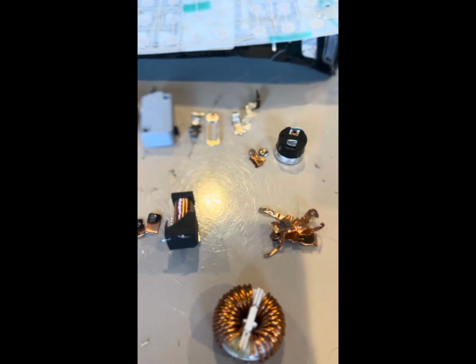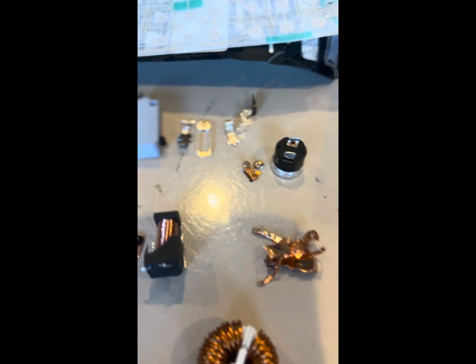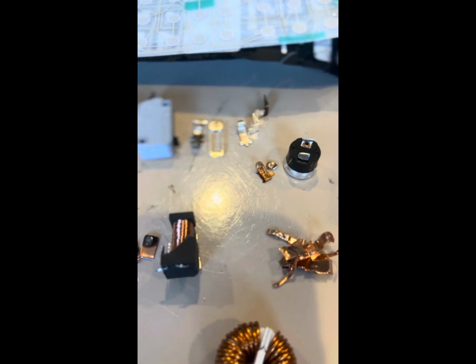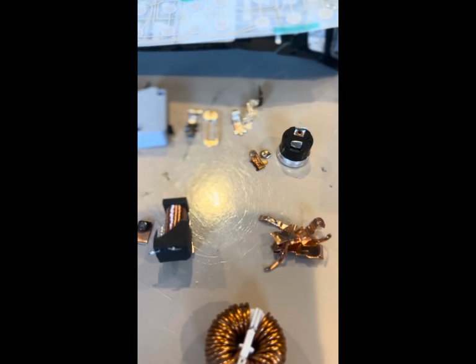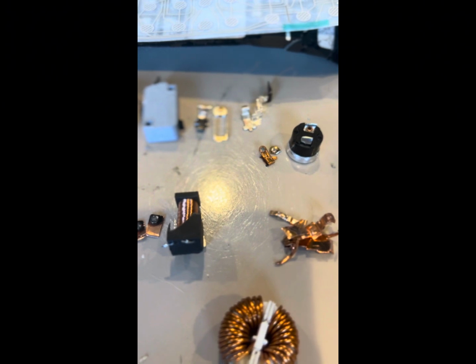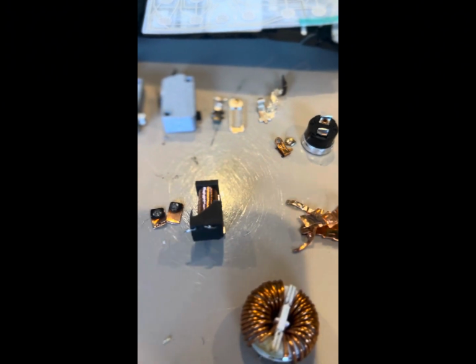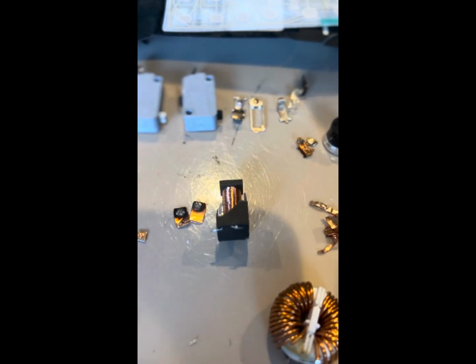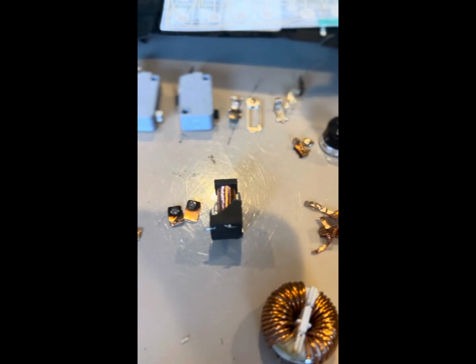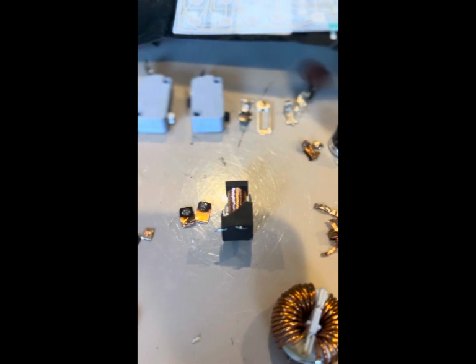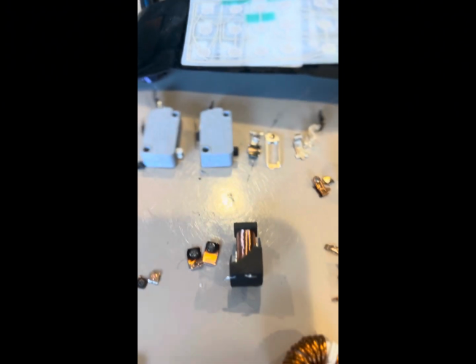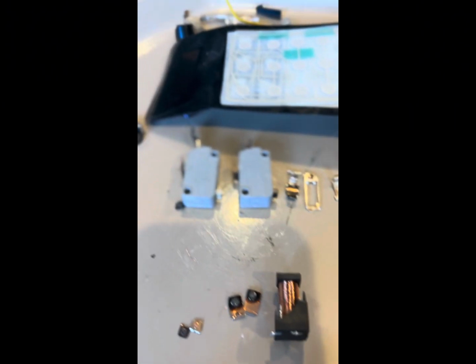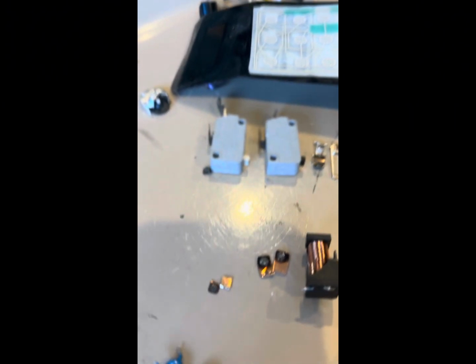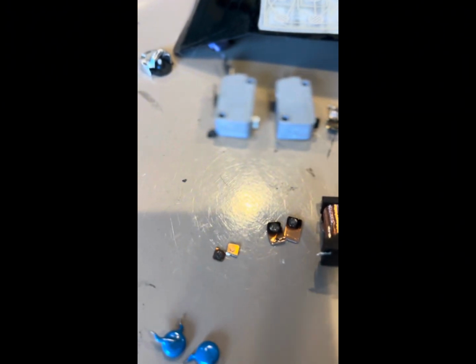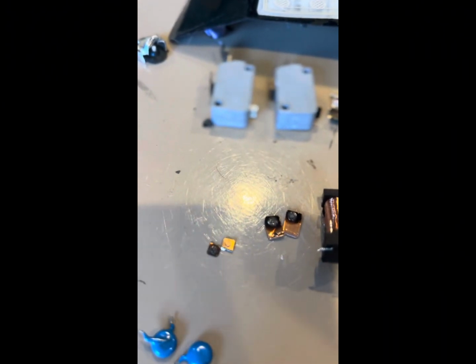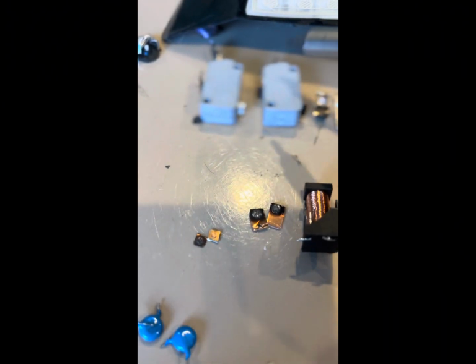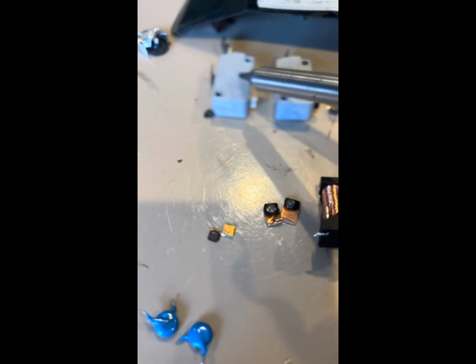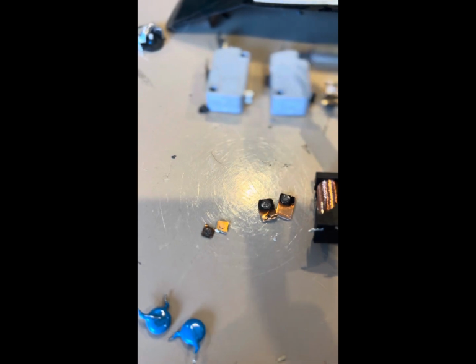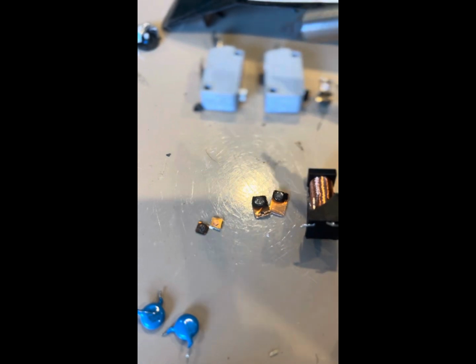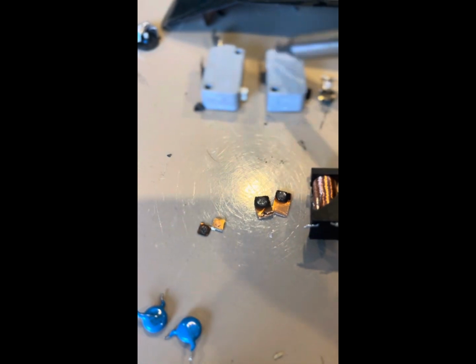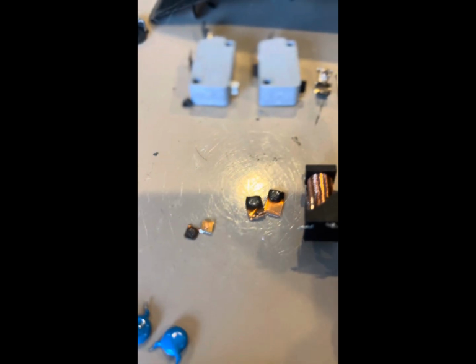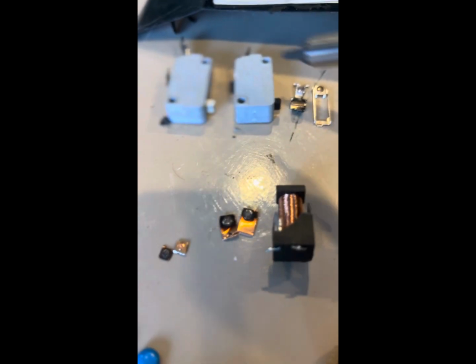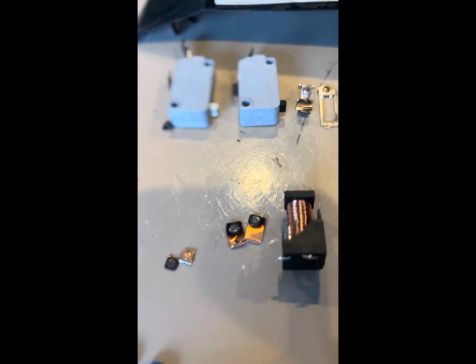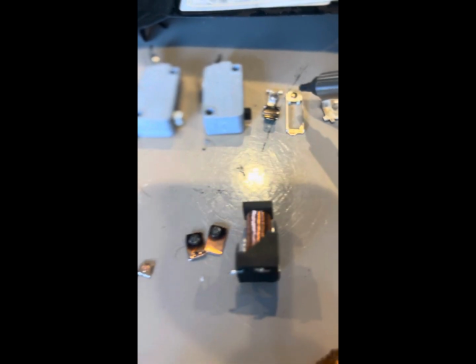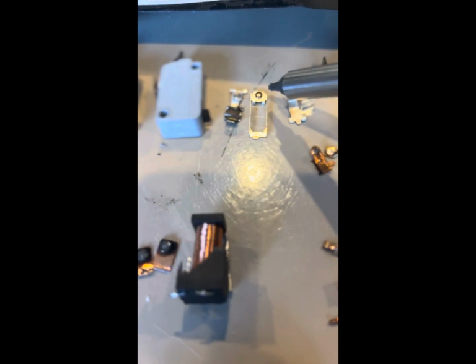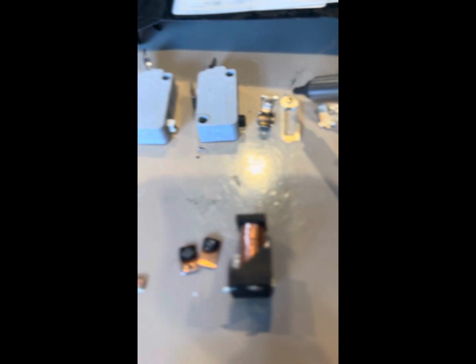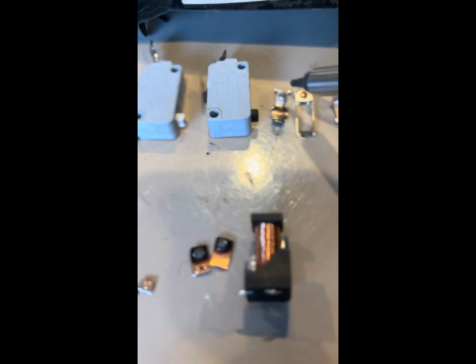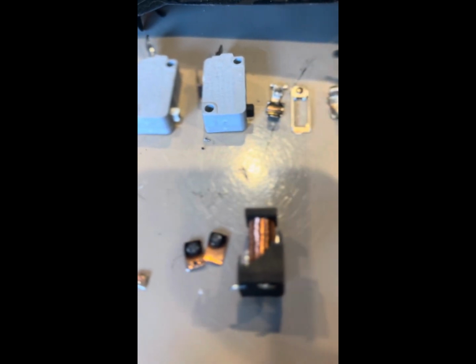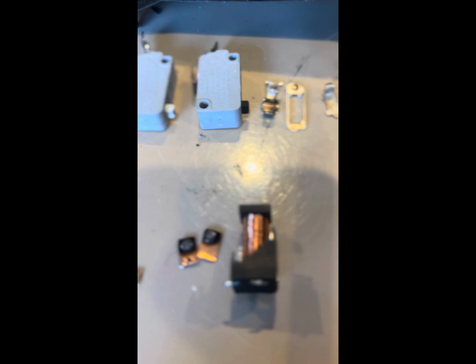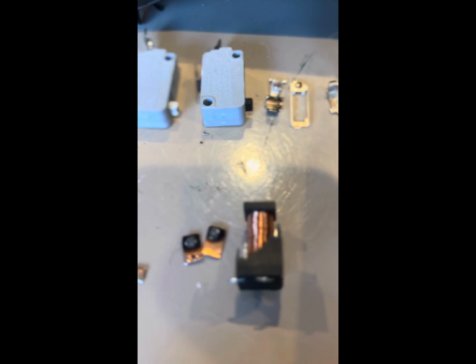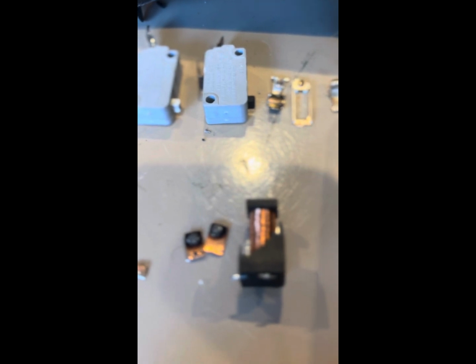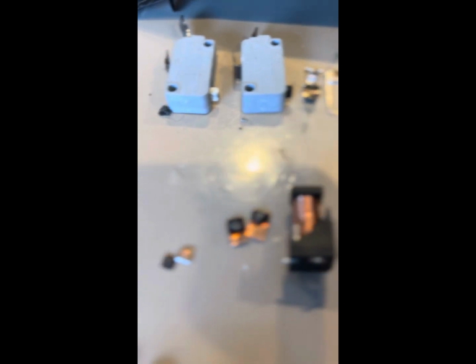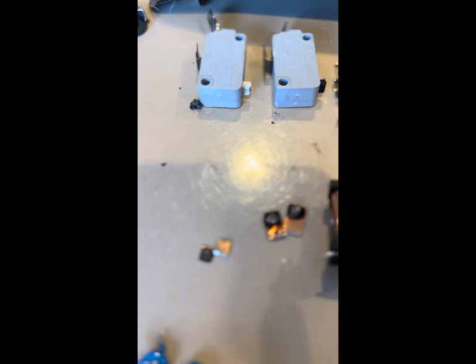This magnetized disc — I don't know what that is. These relays here, they had silver right here and right there. That looks like silver plate; they'll have to be tested.